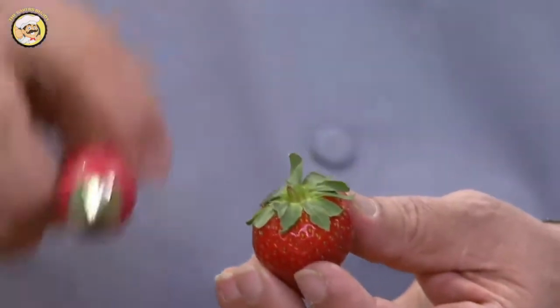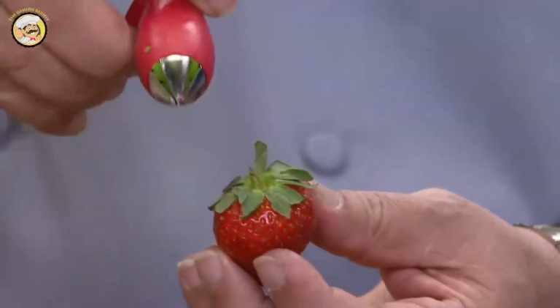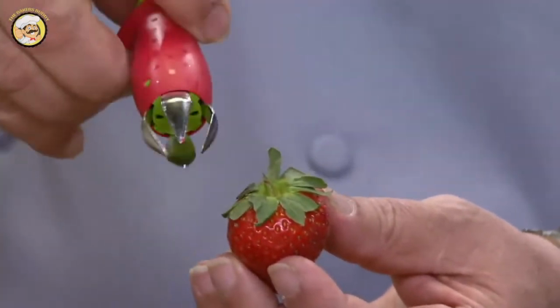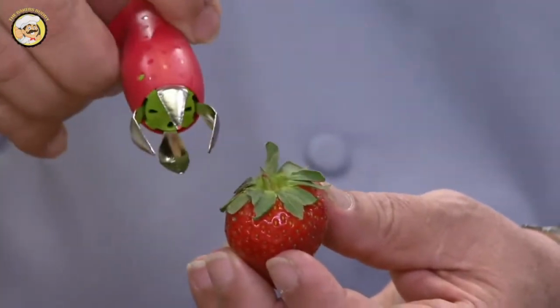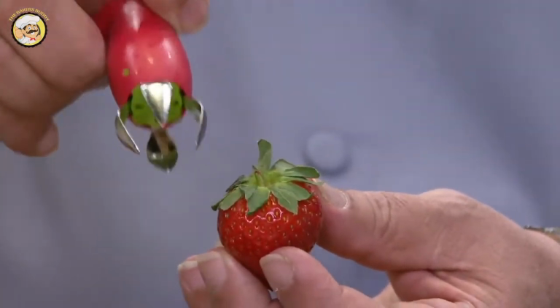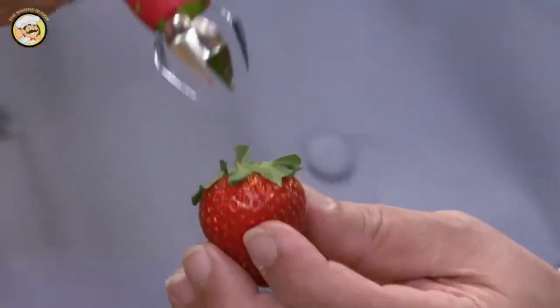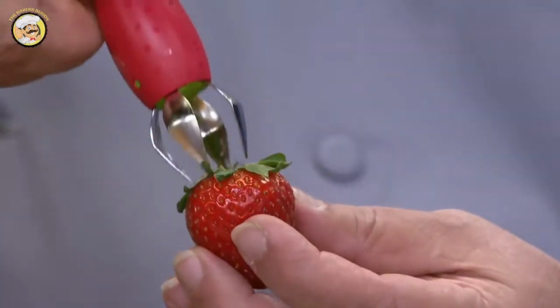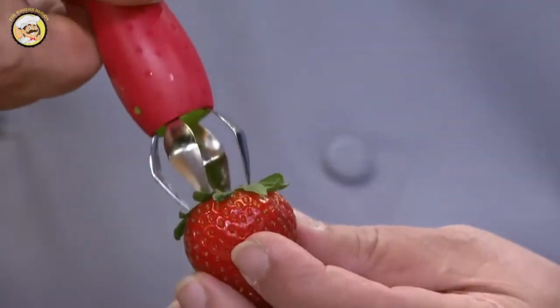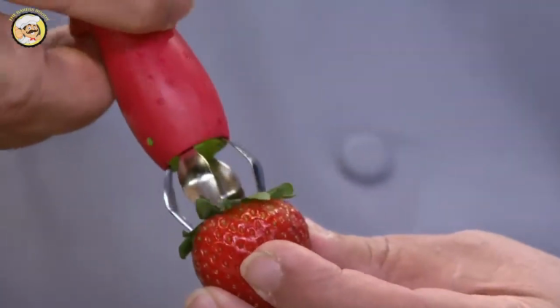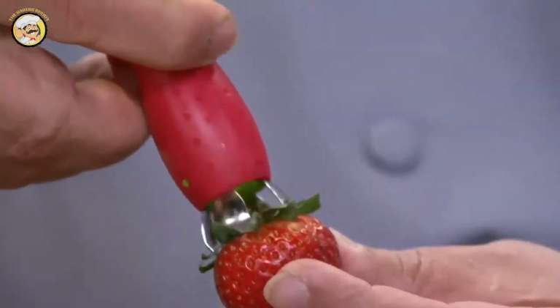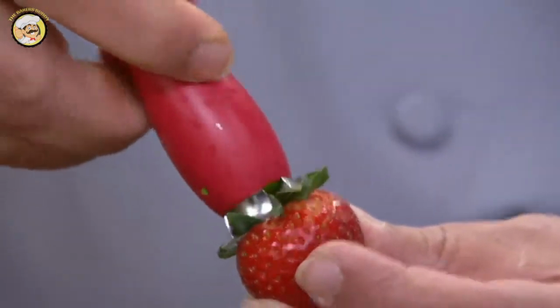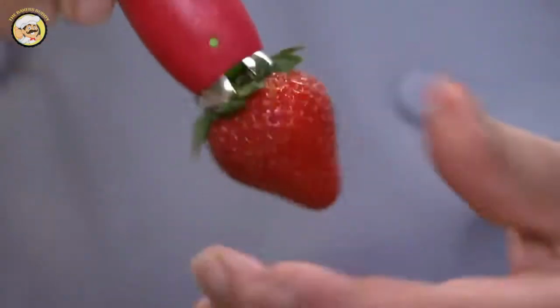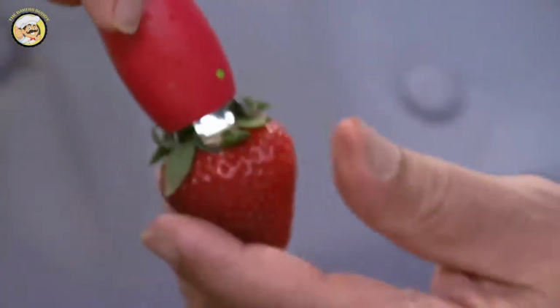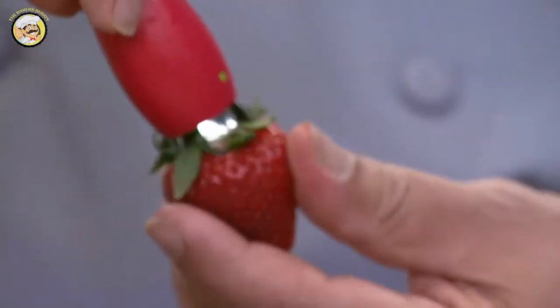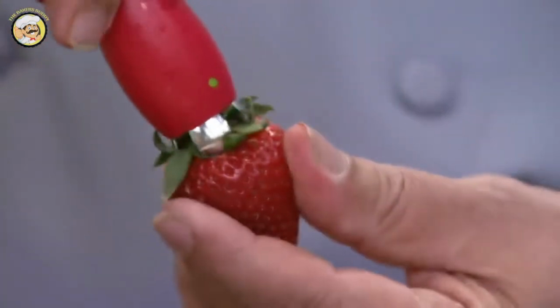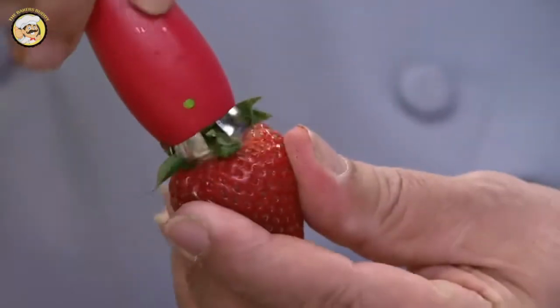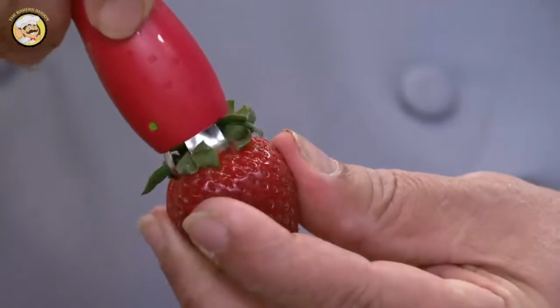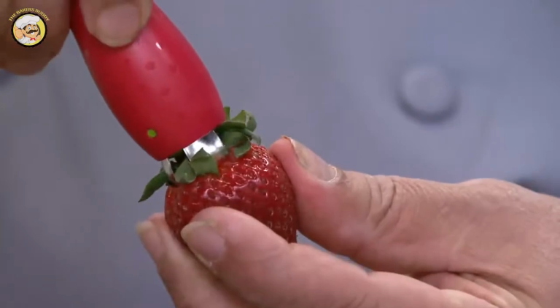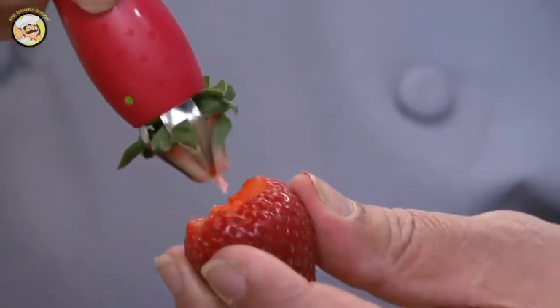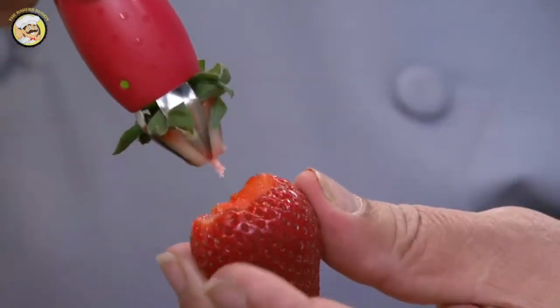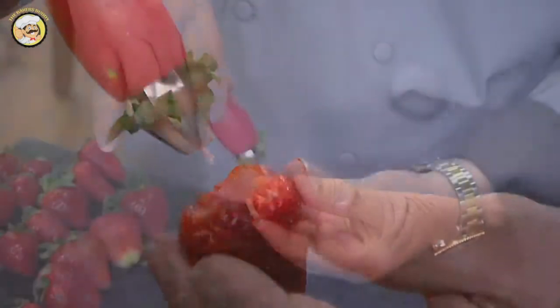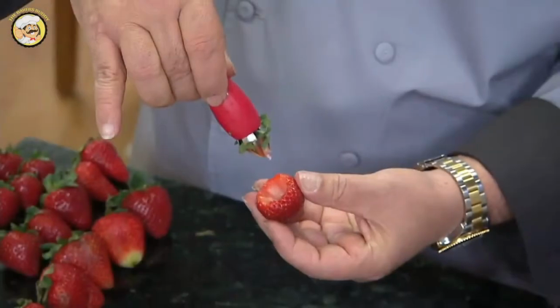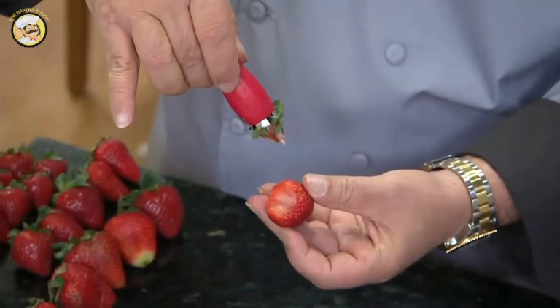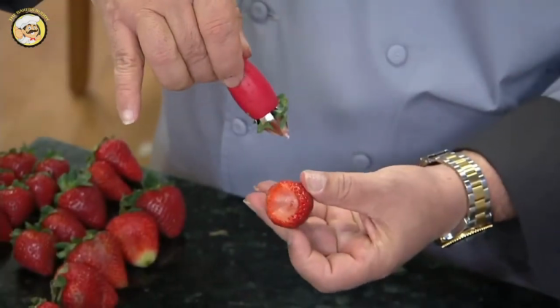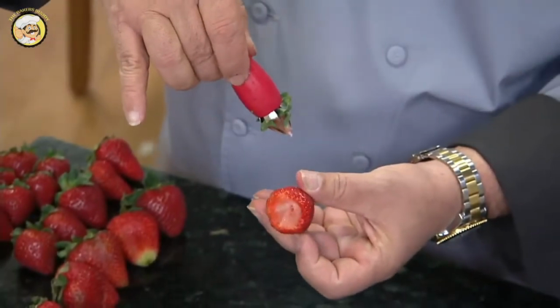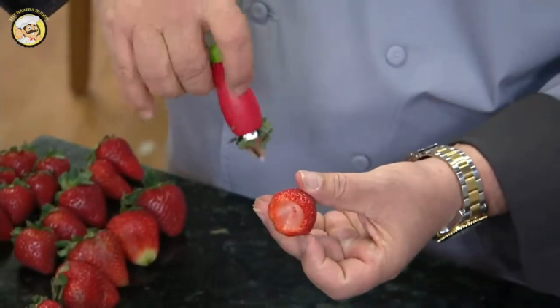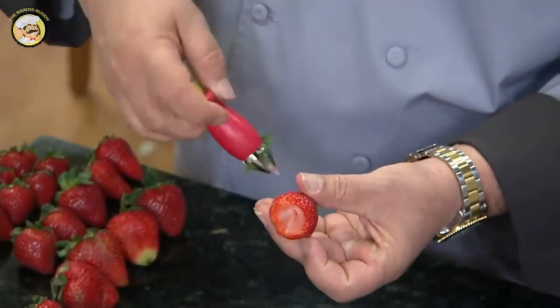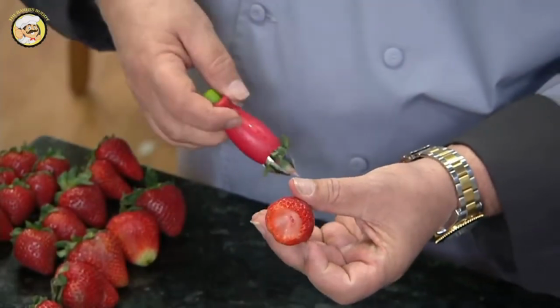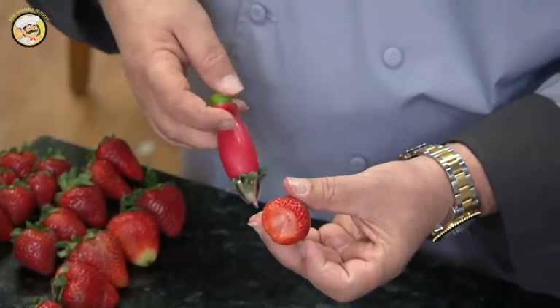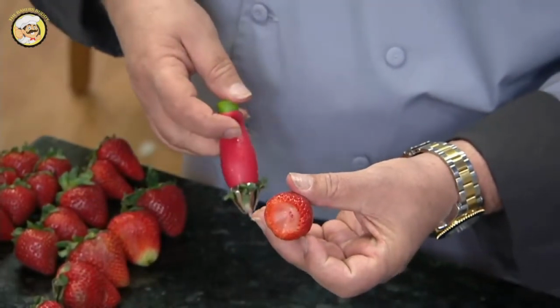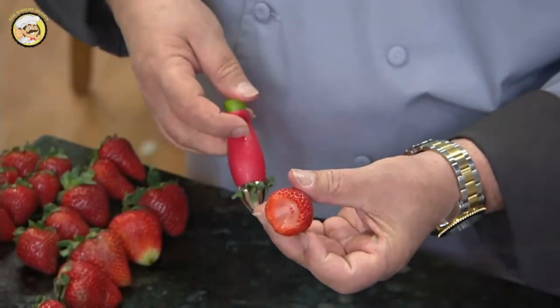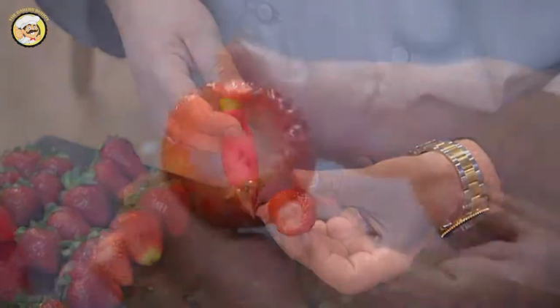So this has what we call jaws. You go on the inside and press lightly, and then watch — we're just going to give it a quick twist, and it literally just takes out the complete center.